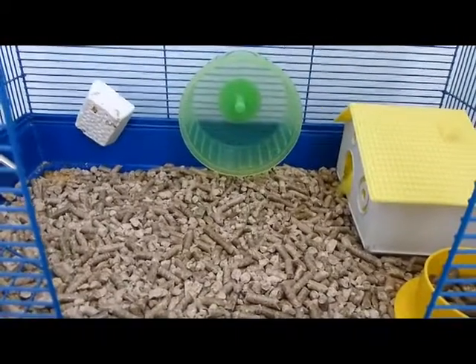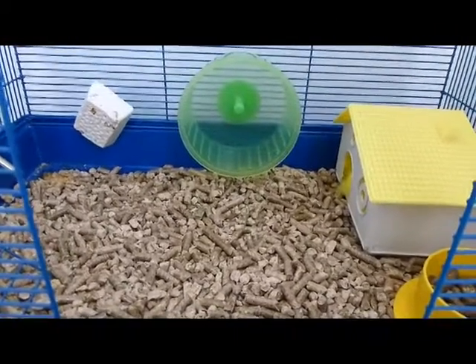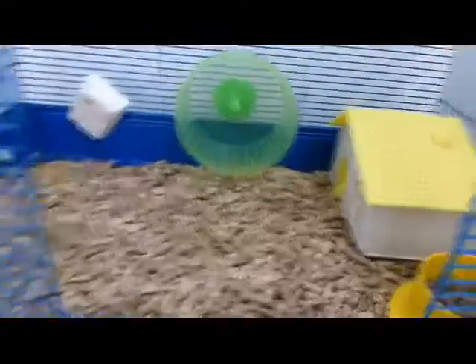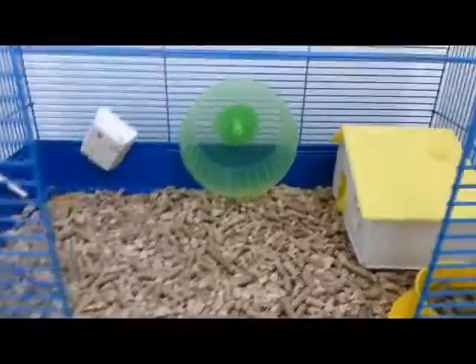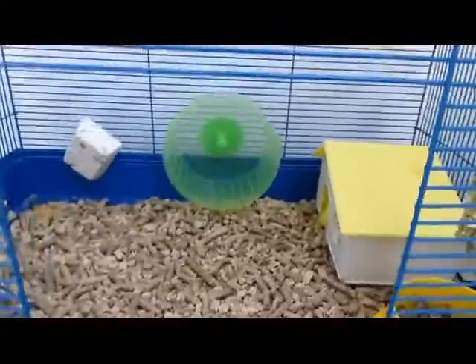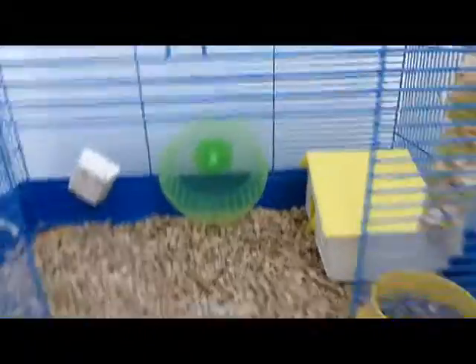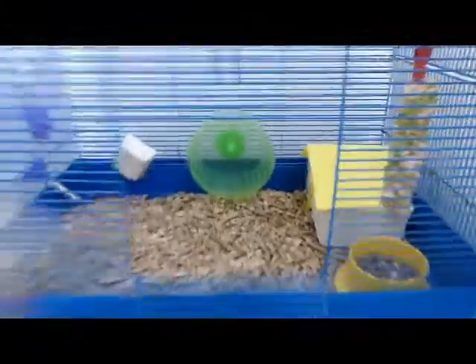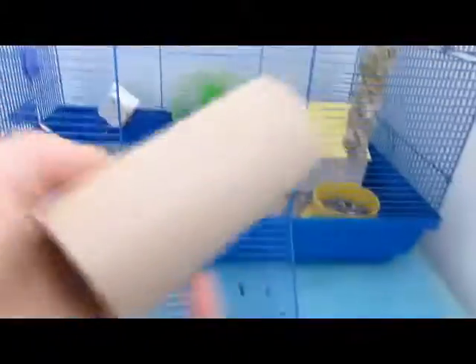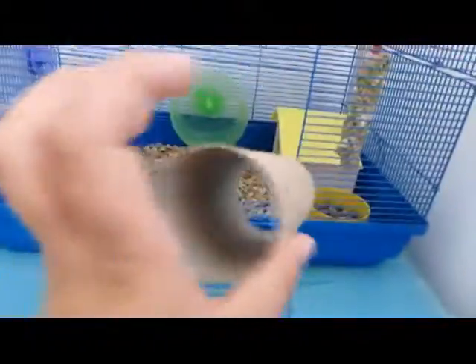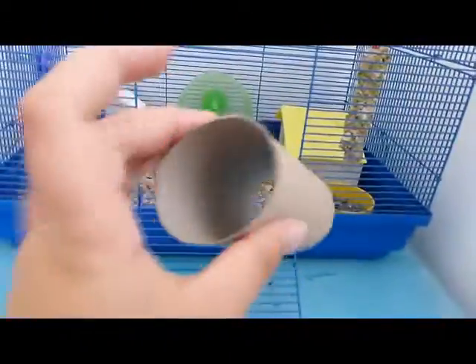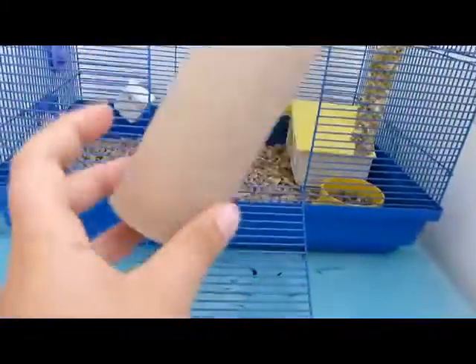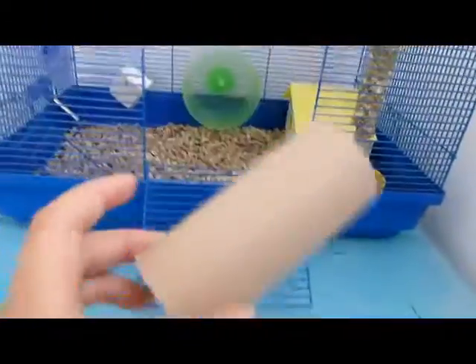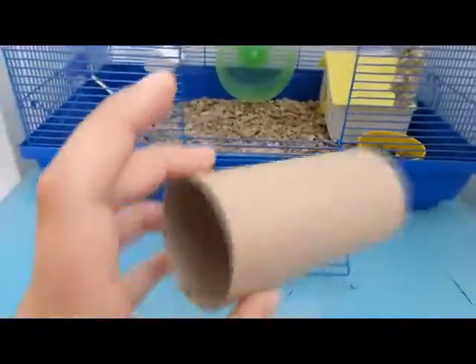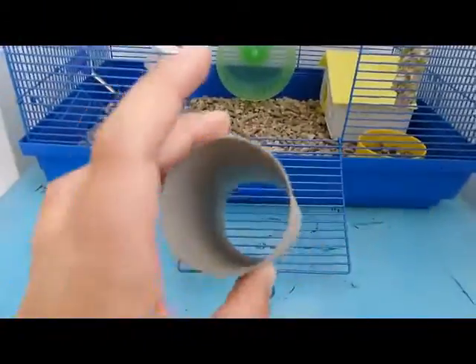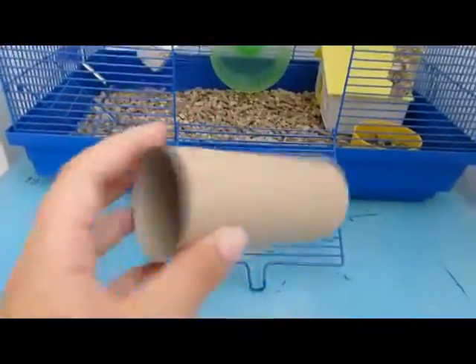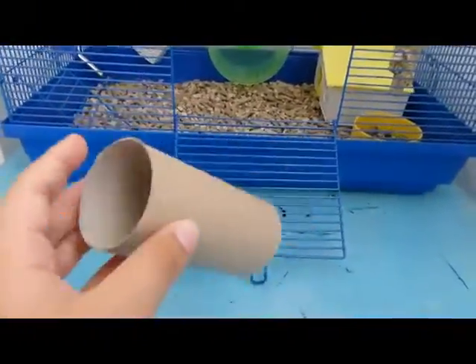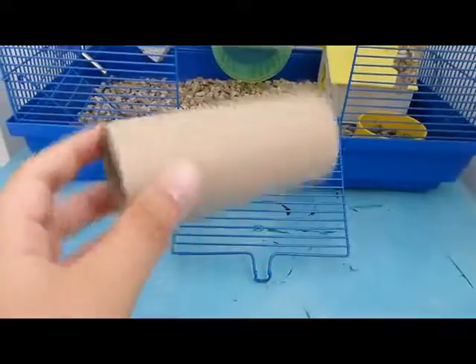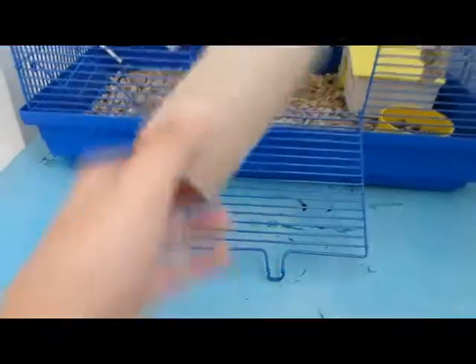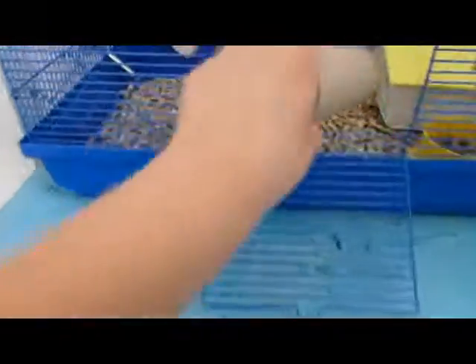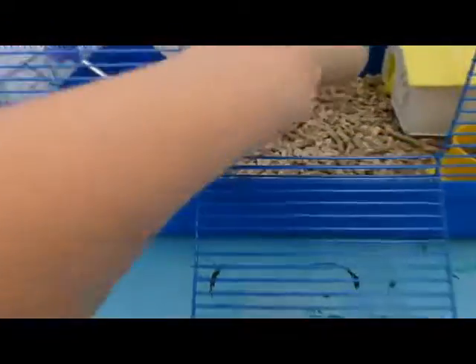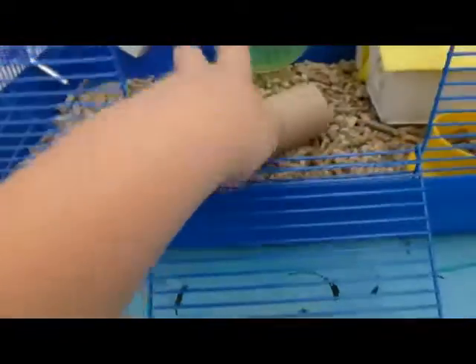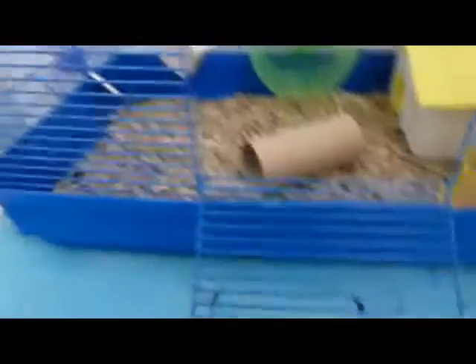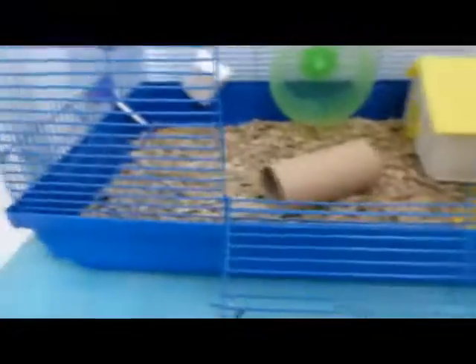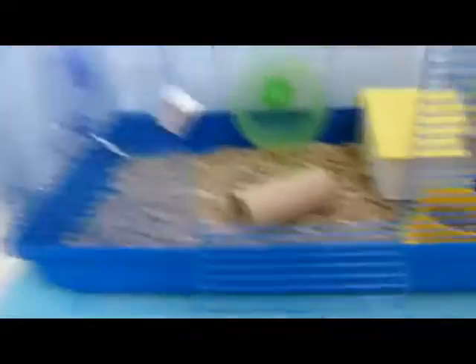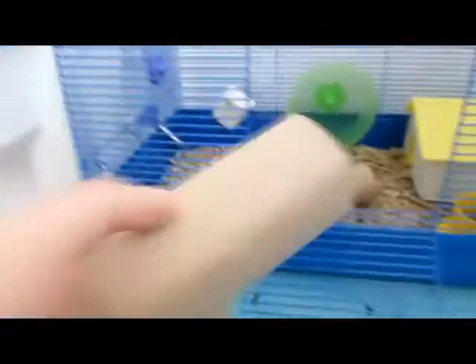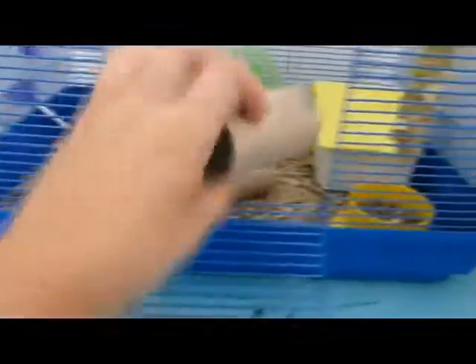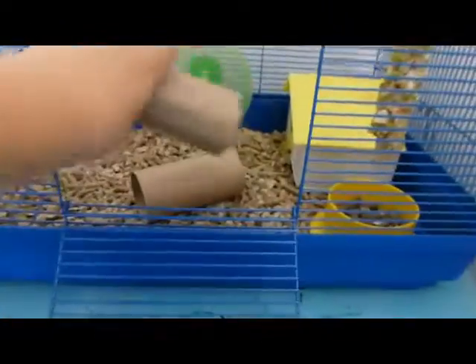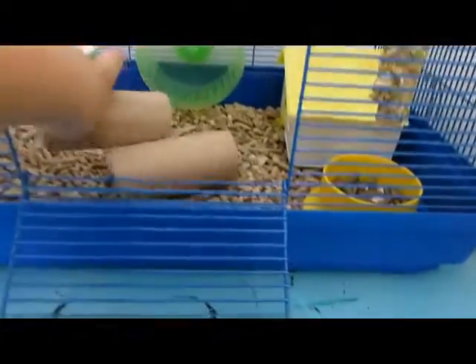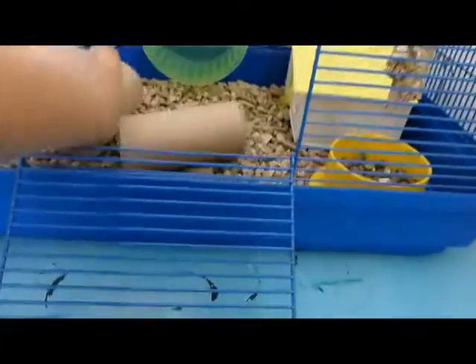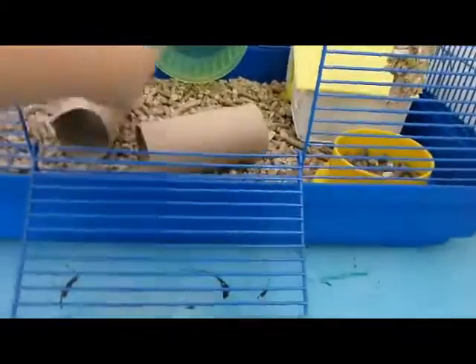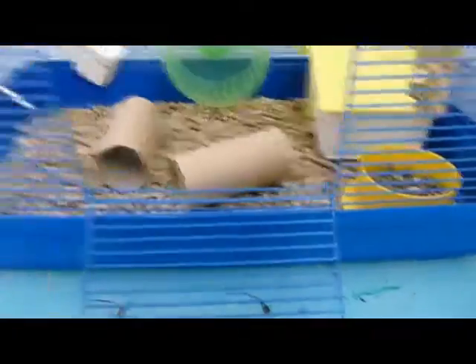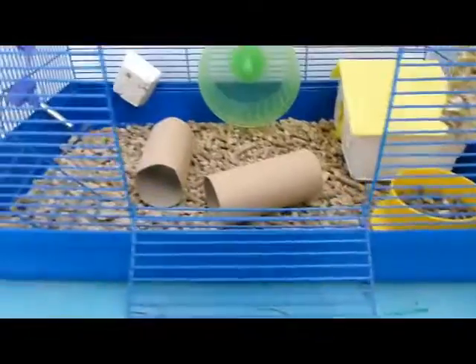Second of all, after I finished using all the toilet paper, I took these toilet paper tubes and just put them in the cage, just like that, and it's like tunnels.